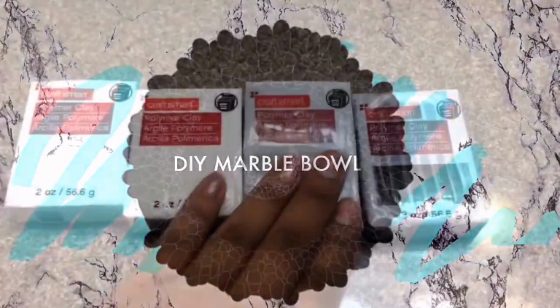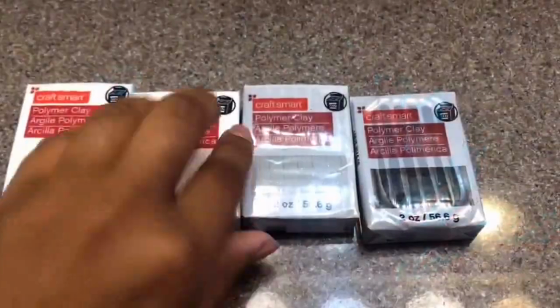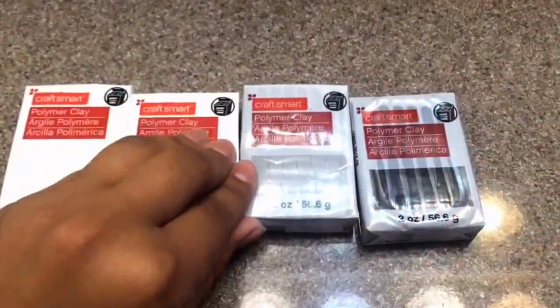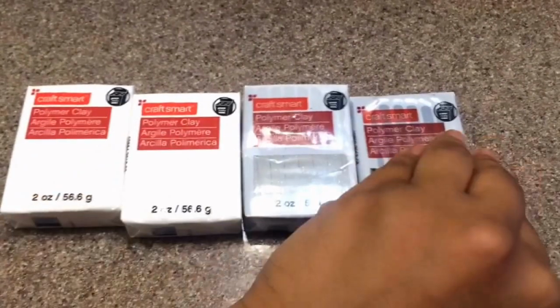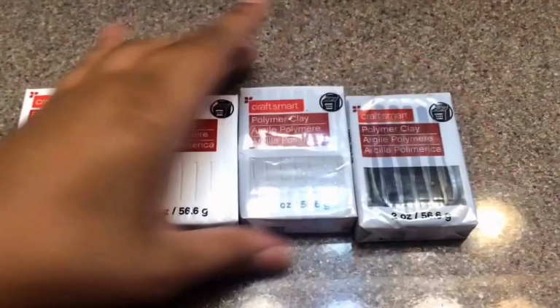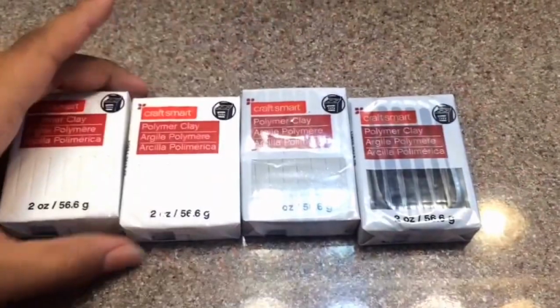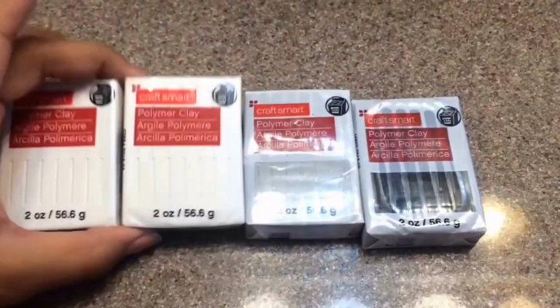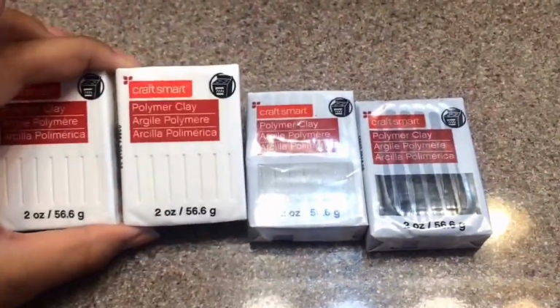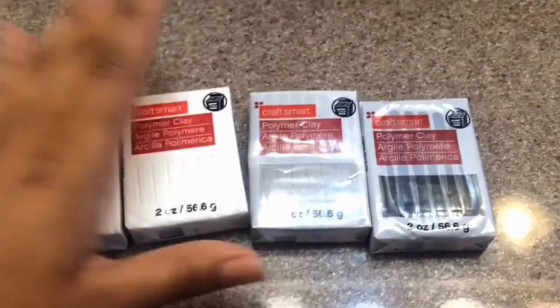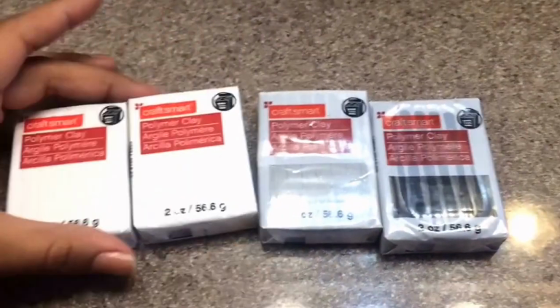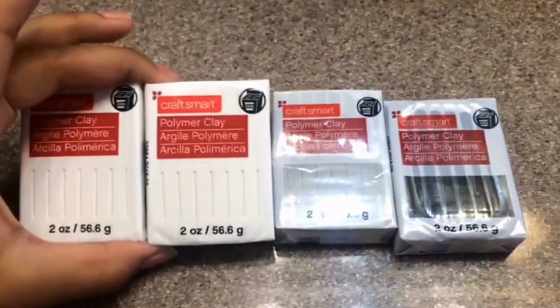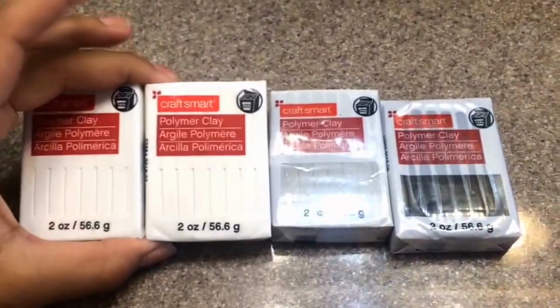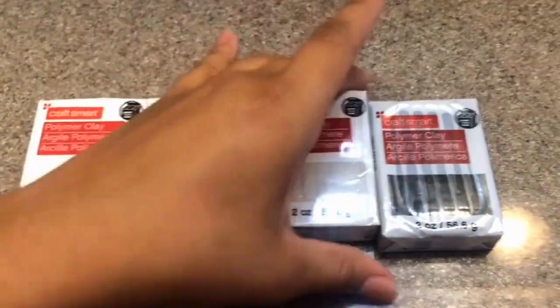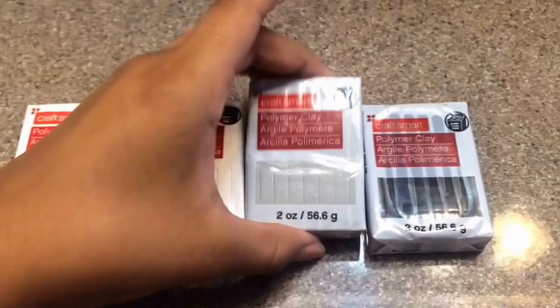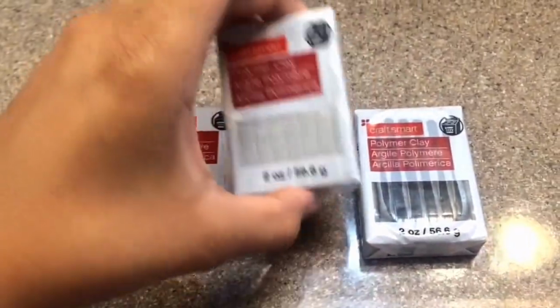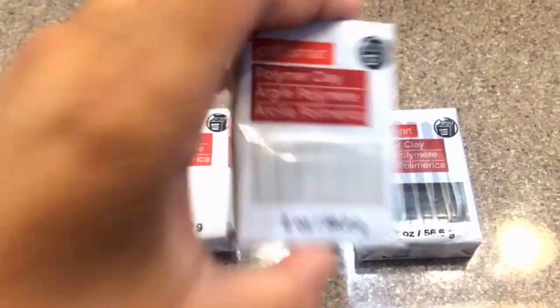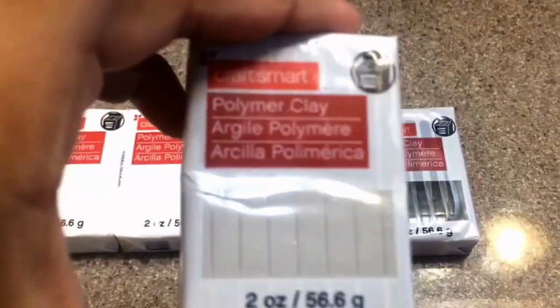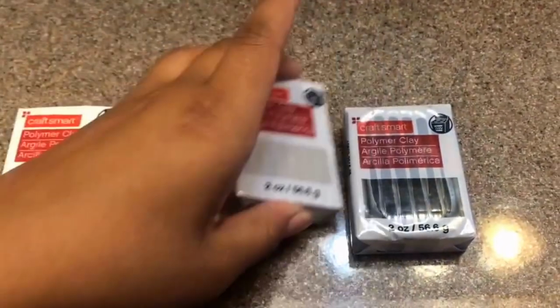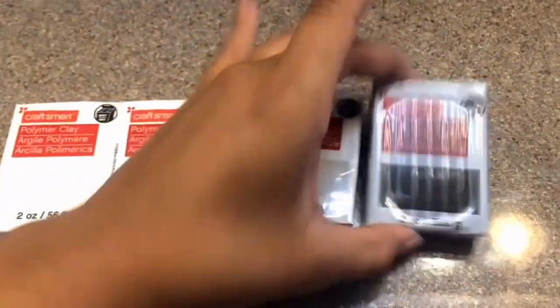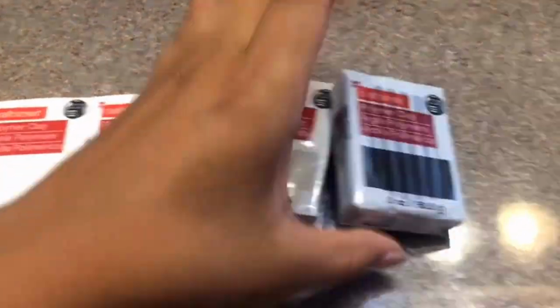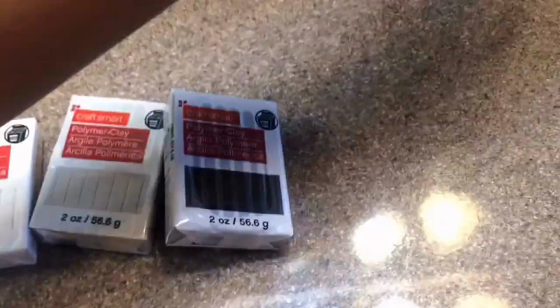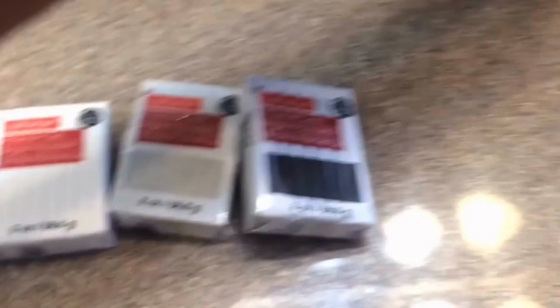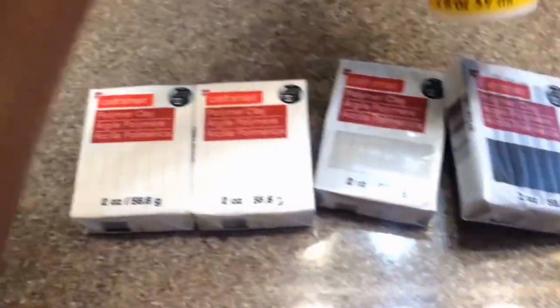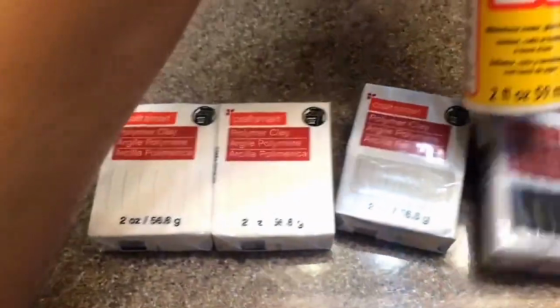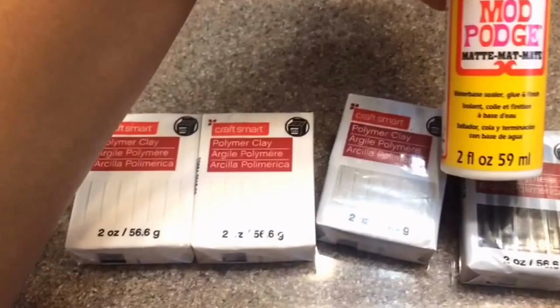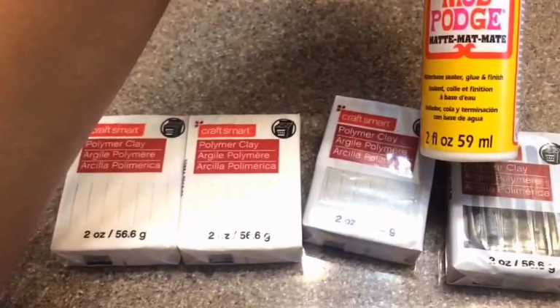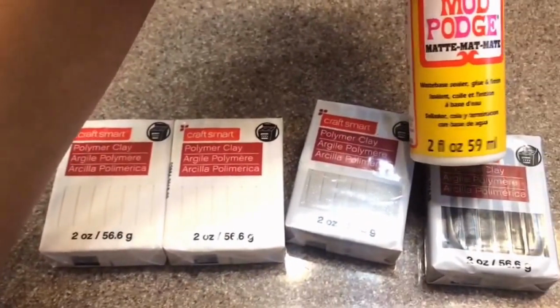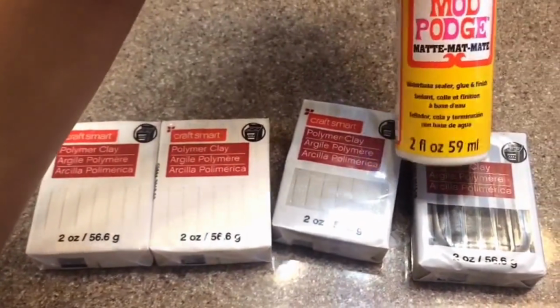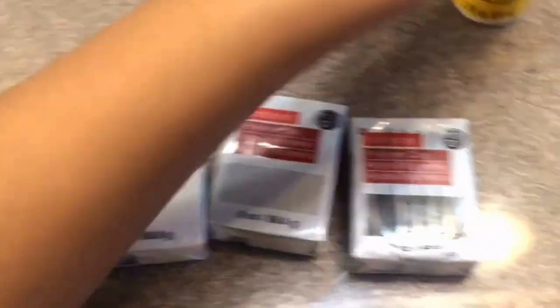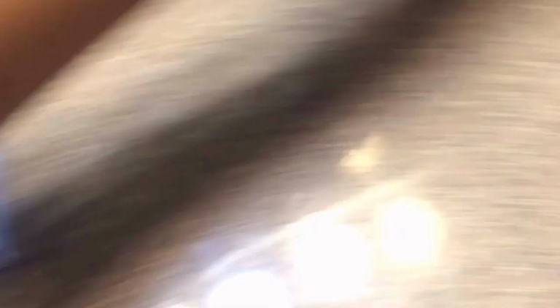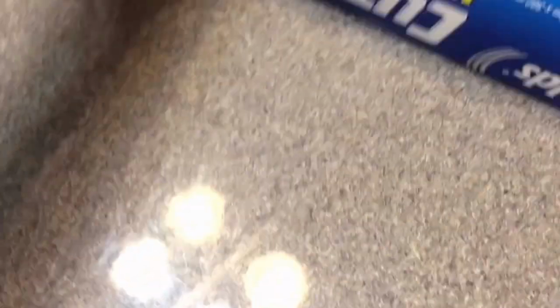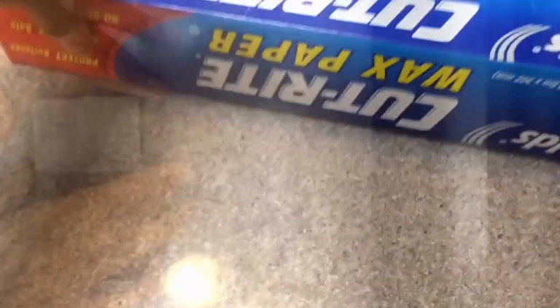This is just some craft polymer clay from Michael's. I got two white ones, then I got a silver with a little bit of shimmer in it, and then I got a black. You're also going to need some Mod Podge — I got just some matte finish — and then some wax paper.